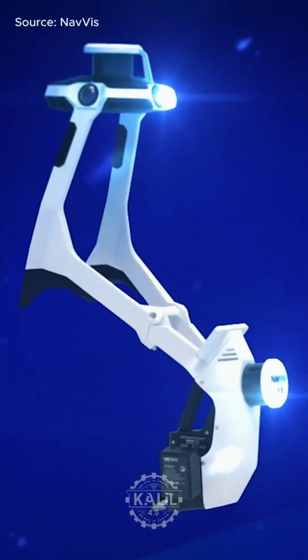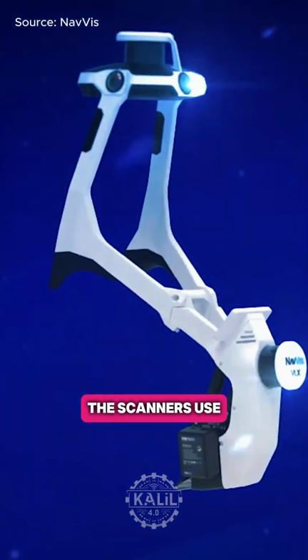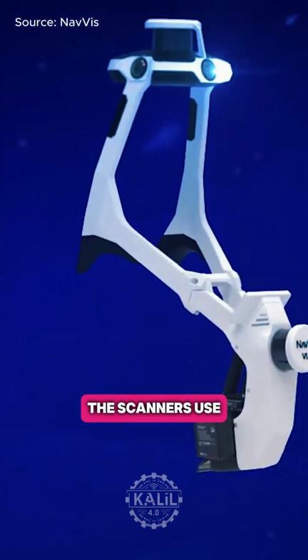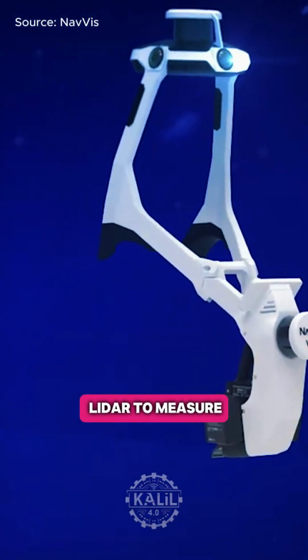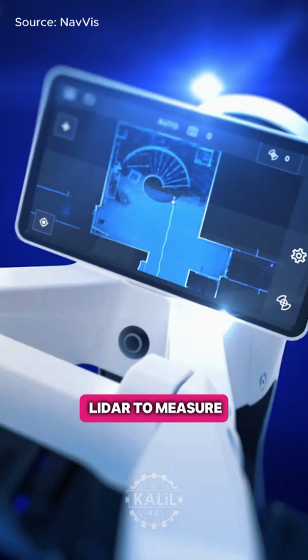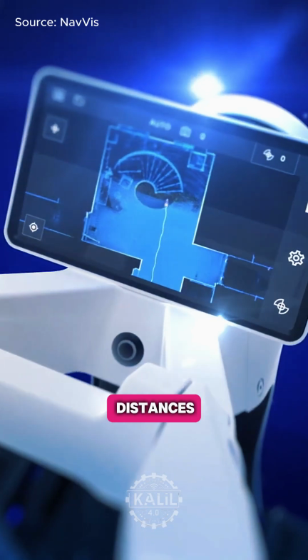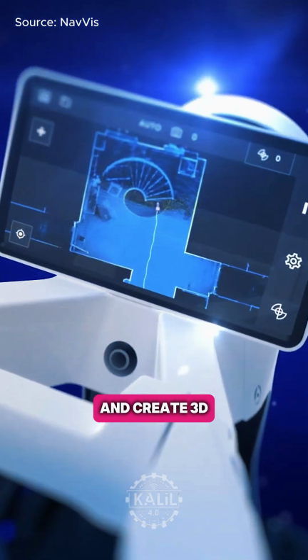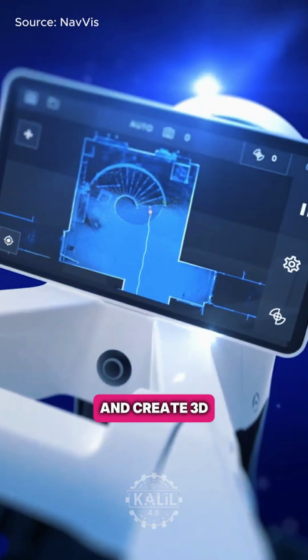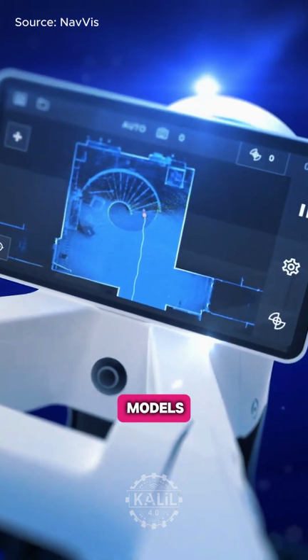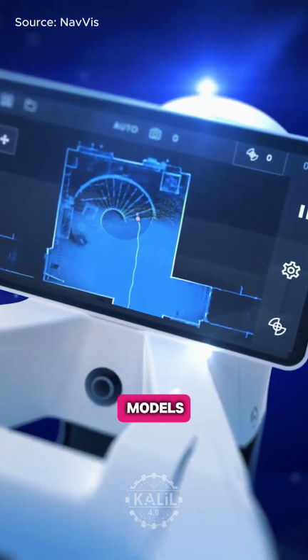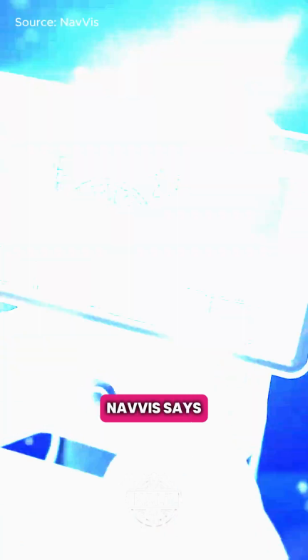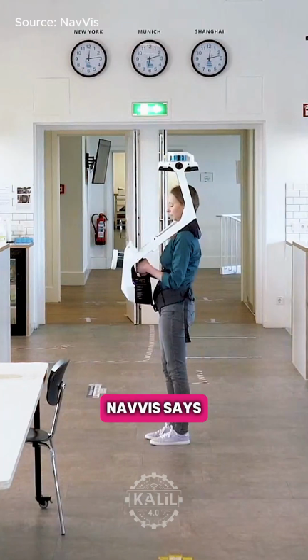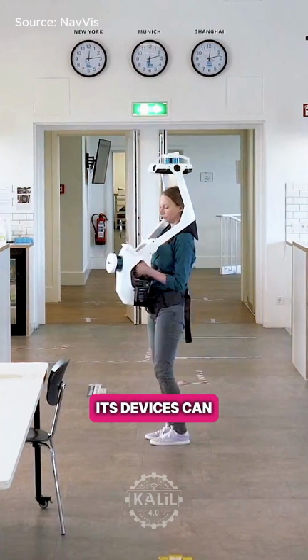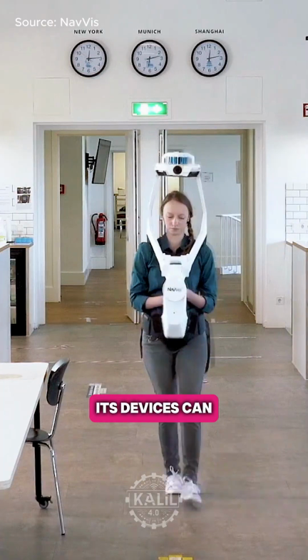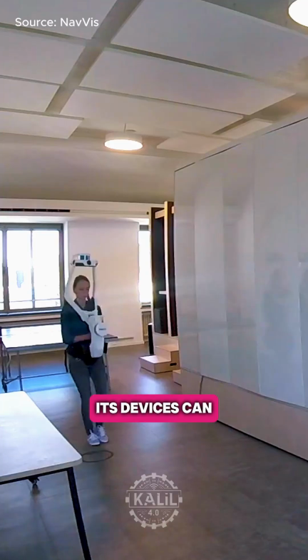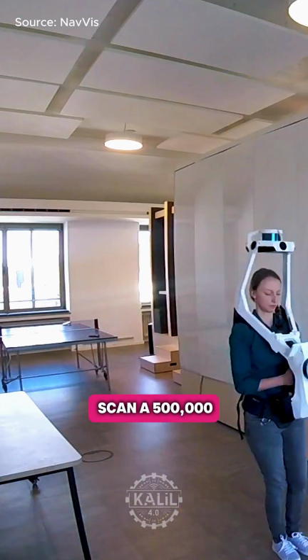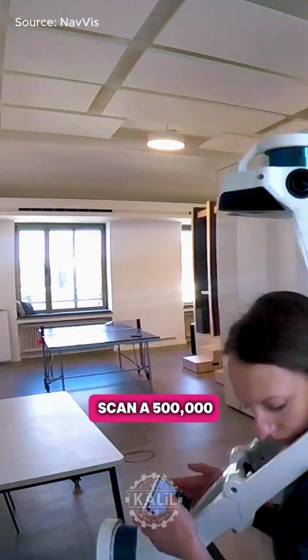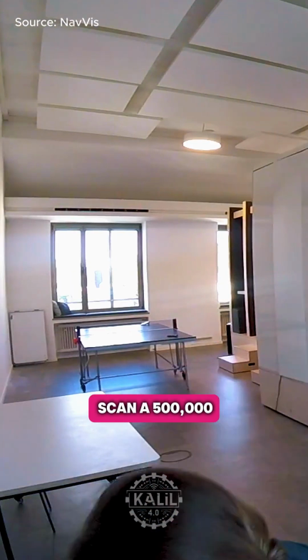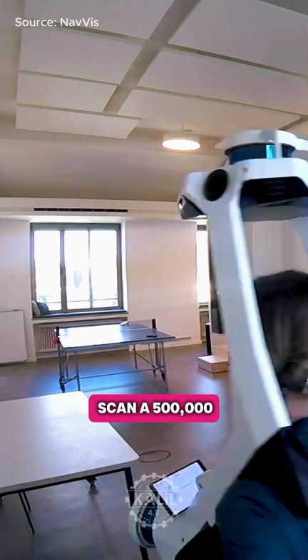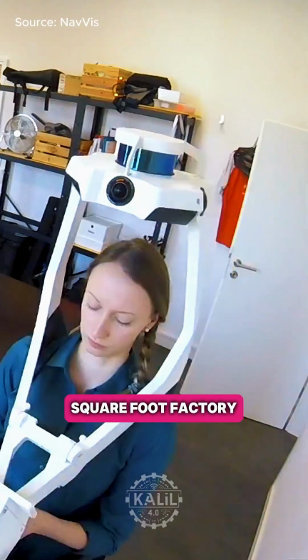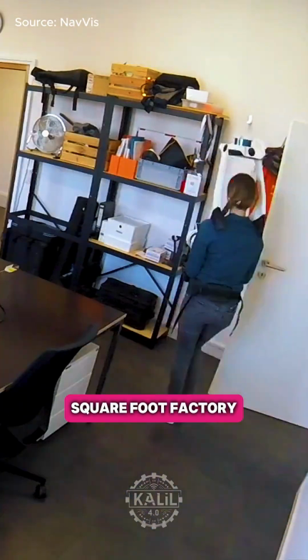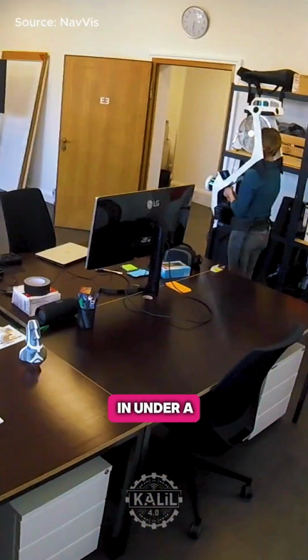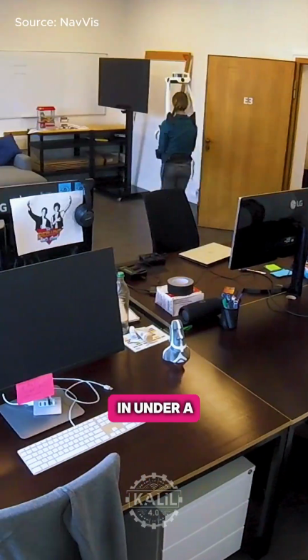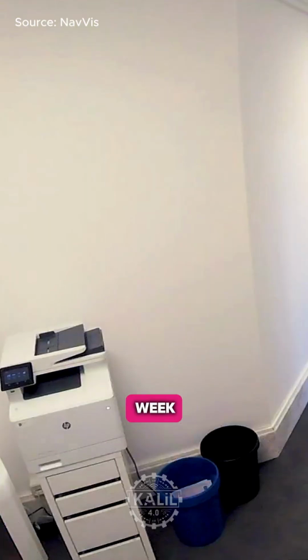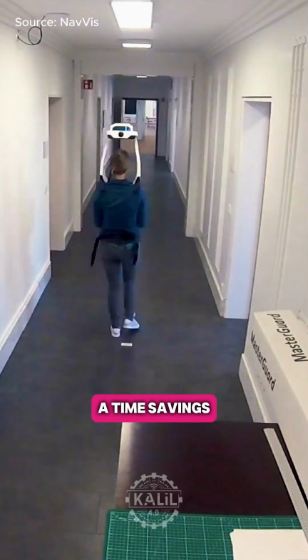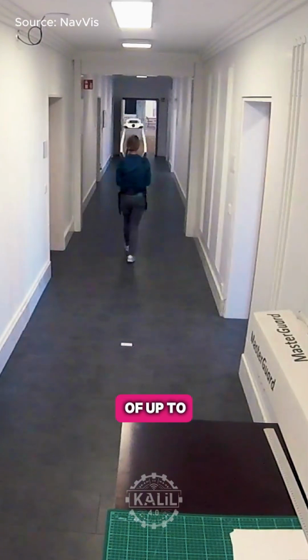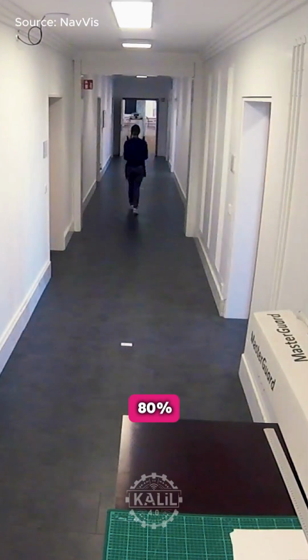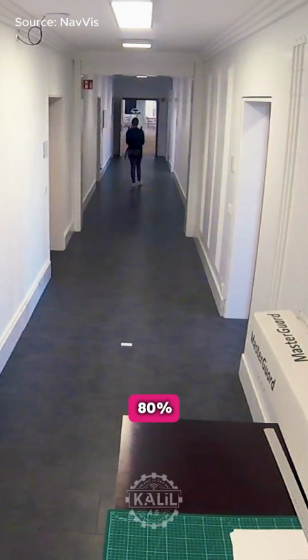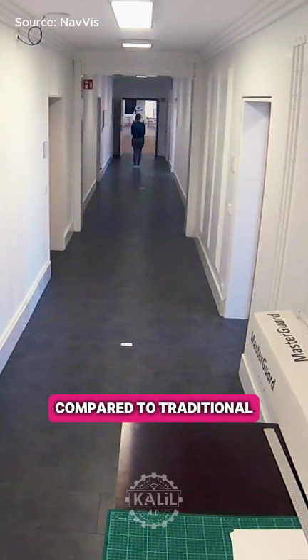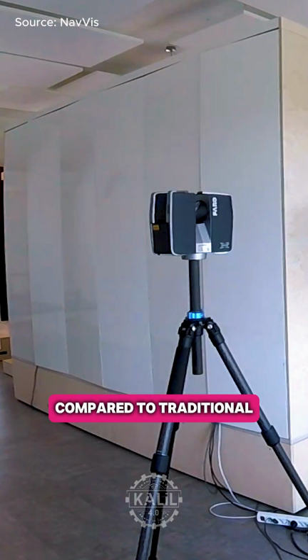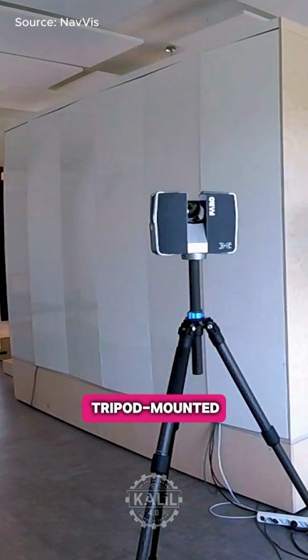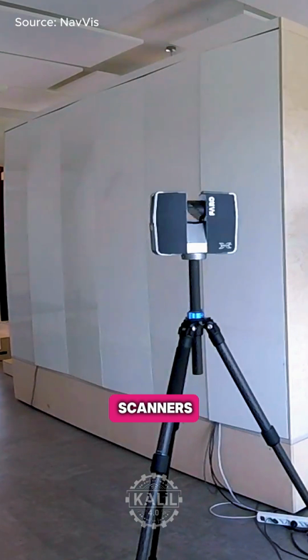The scanners use LiDAR to measure distances and create 3D models. Navis says its devices can scan a 500,000 square foot factory in under a week, a time savings of up to 80% compared to traditional tripod-mounted scanners.